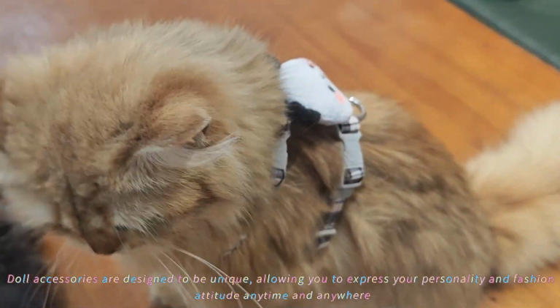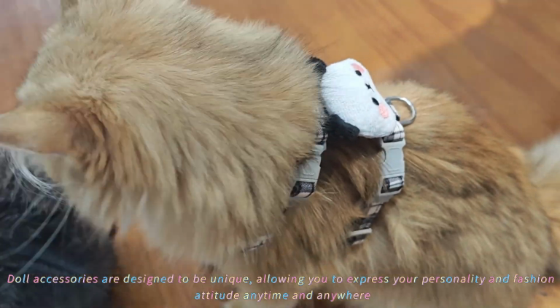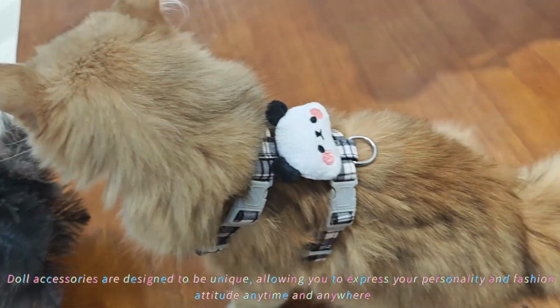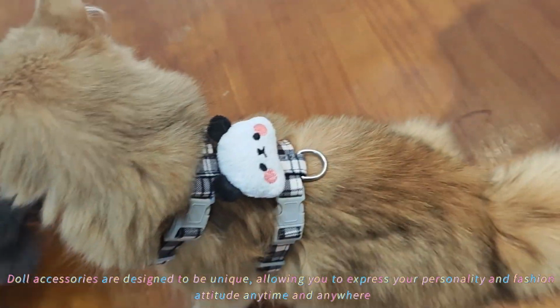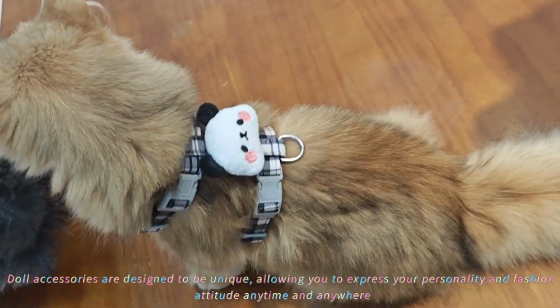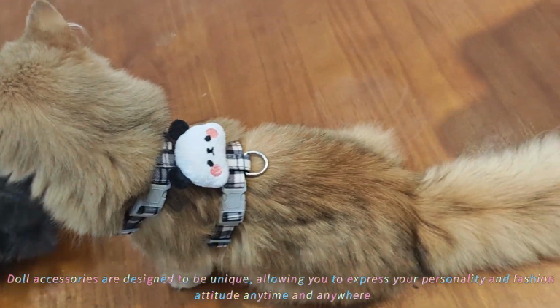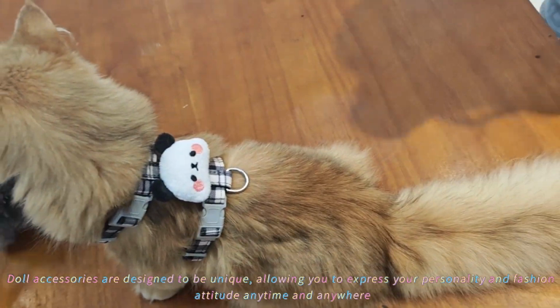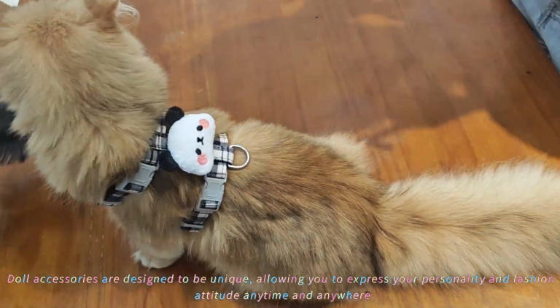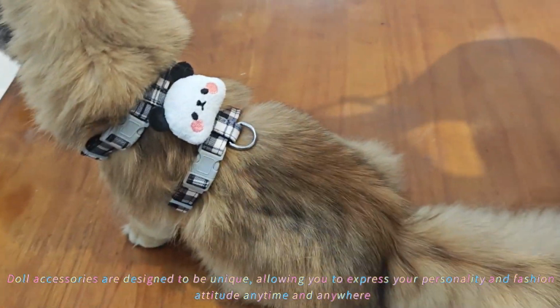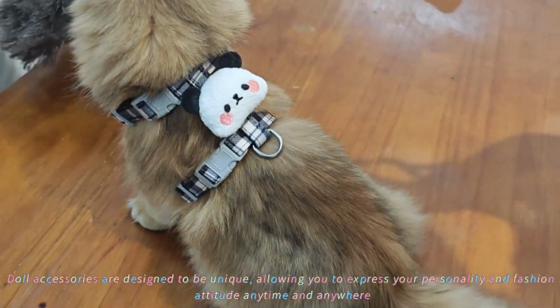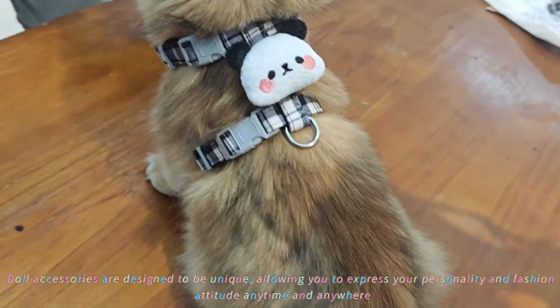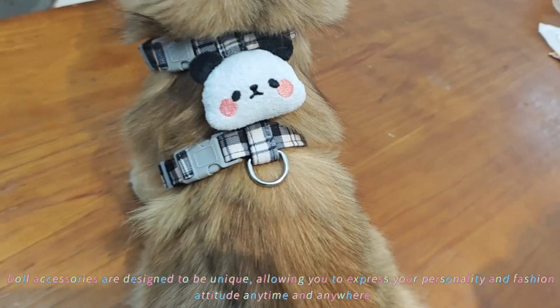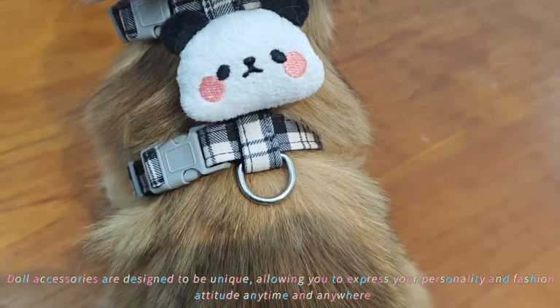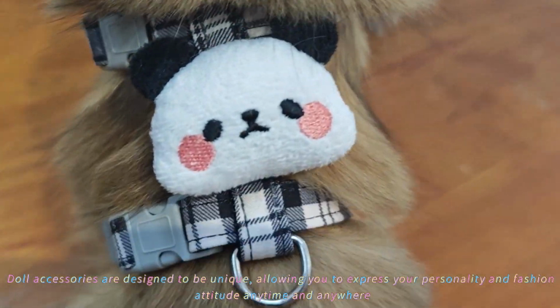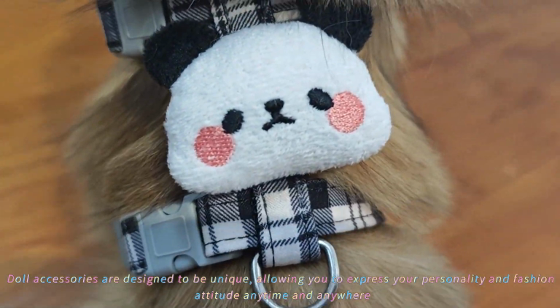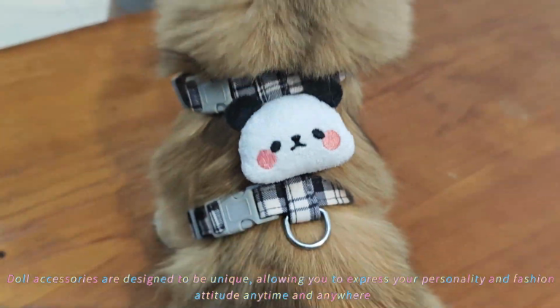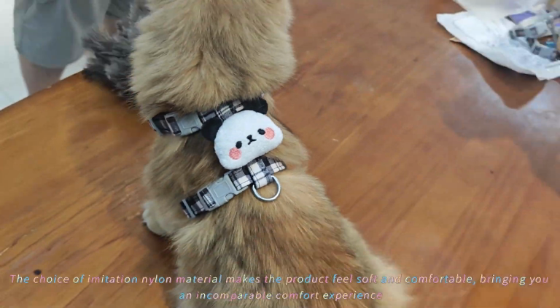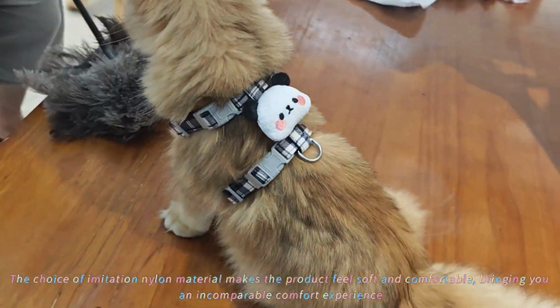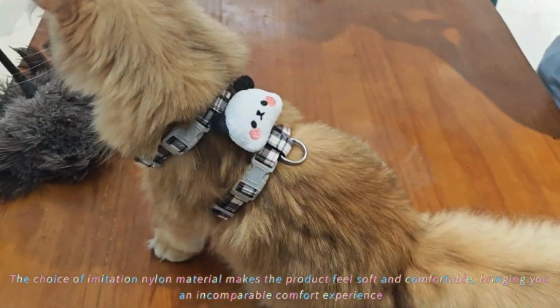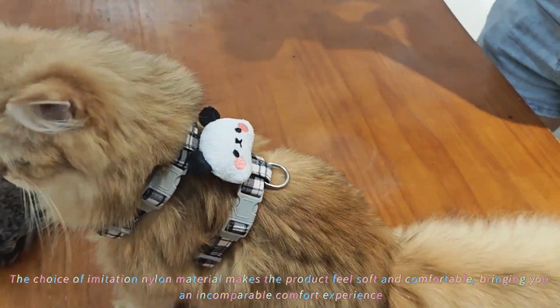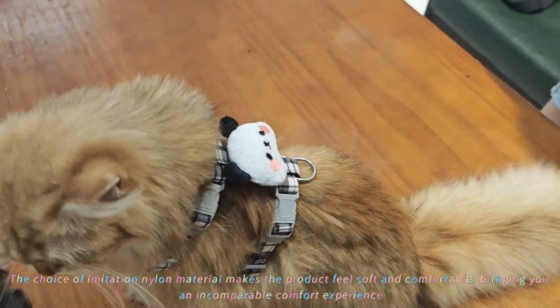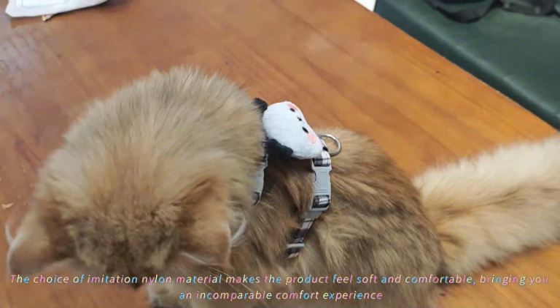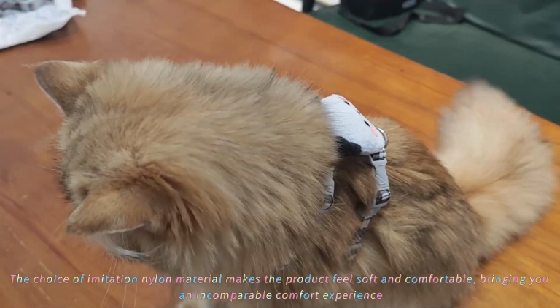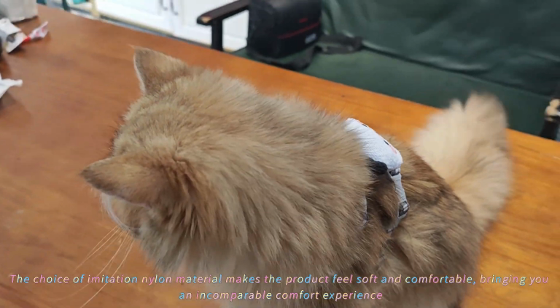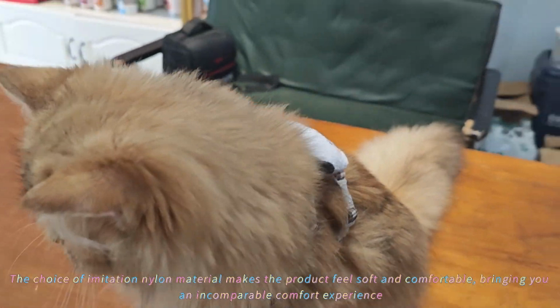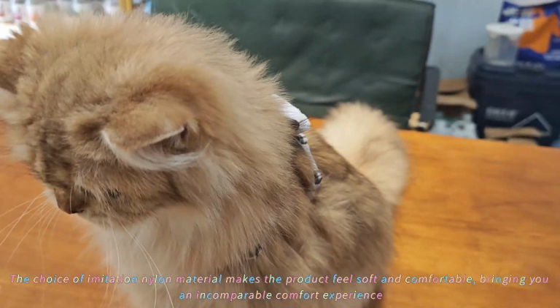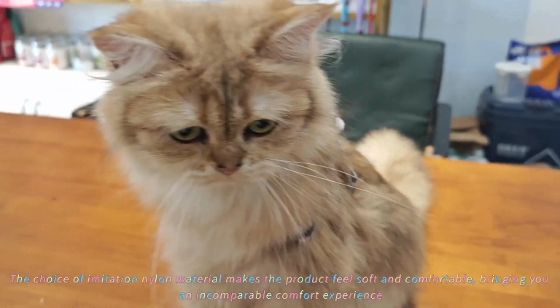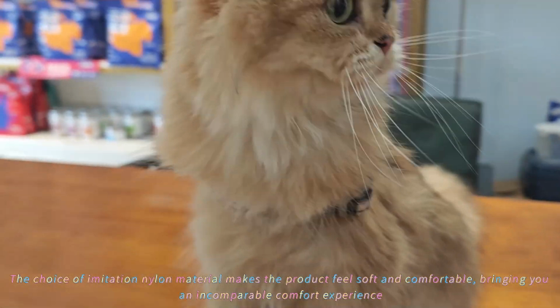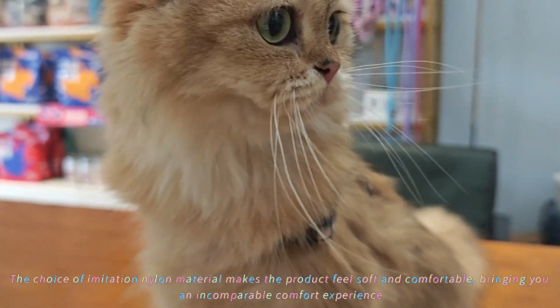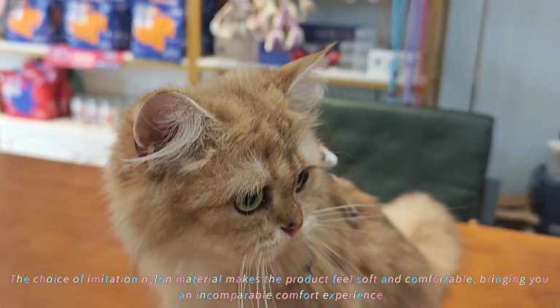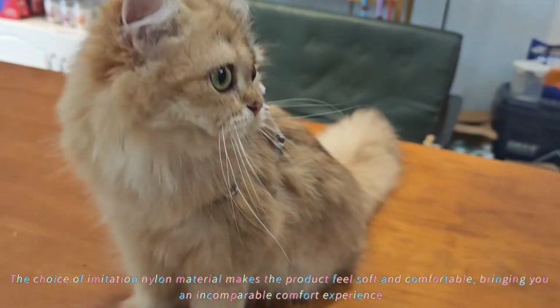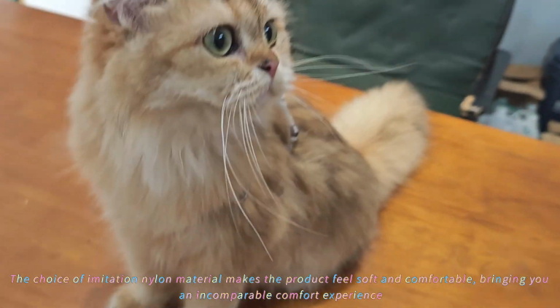Doll accessories are designed to be unique, allowing you to express your personality and fashion at any time. The choice of imitation nylon material makes the product feel soft and comfortable, bringing you an incomparable comfort experience.